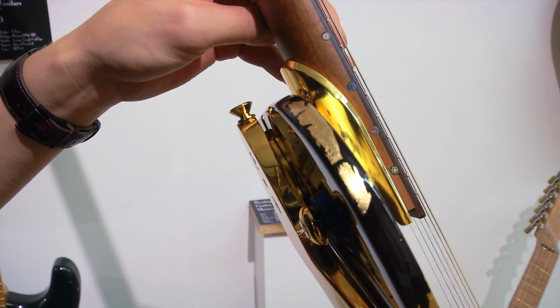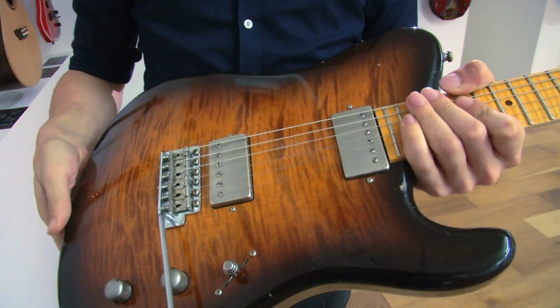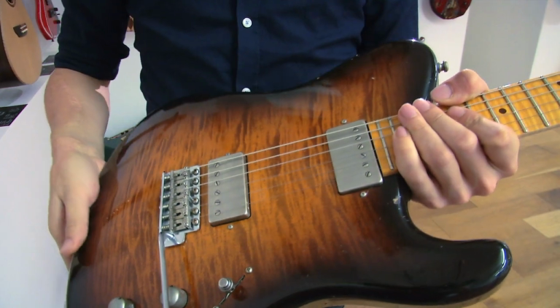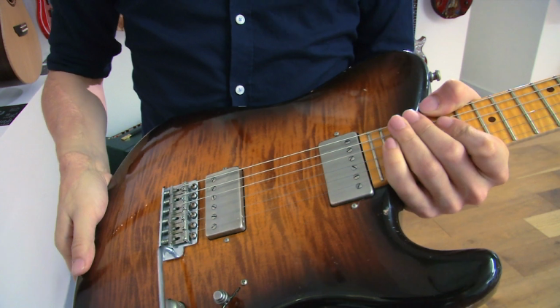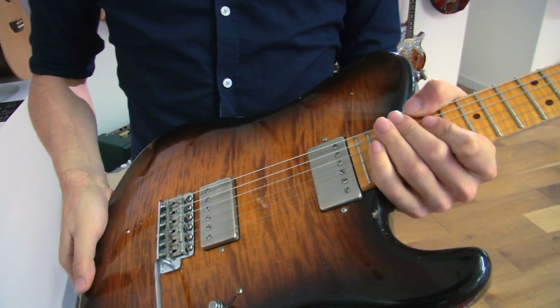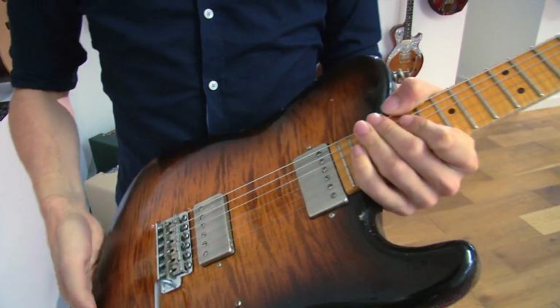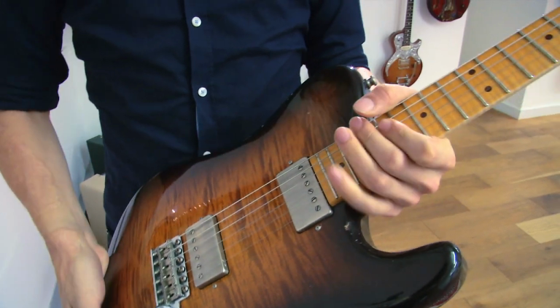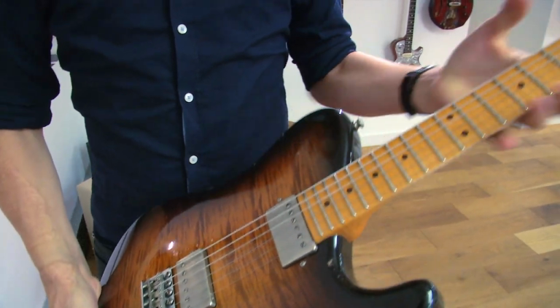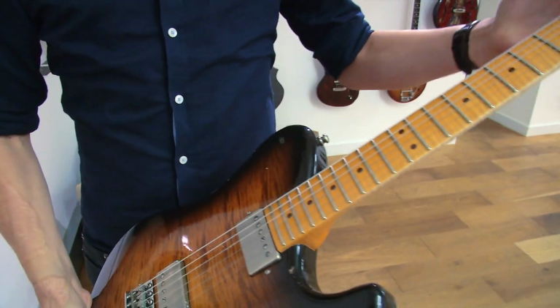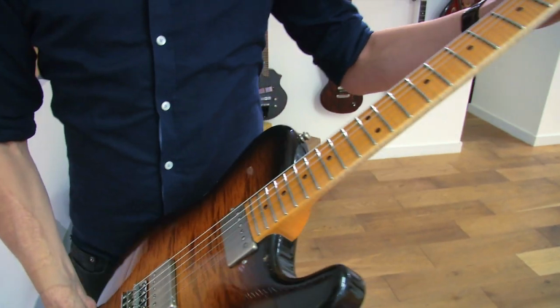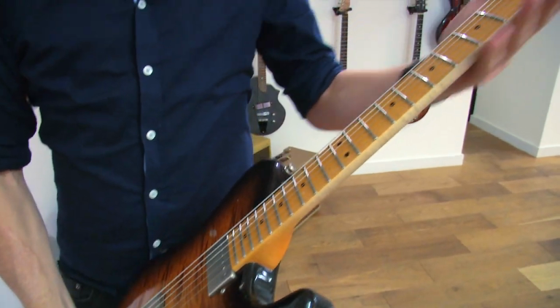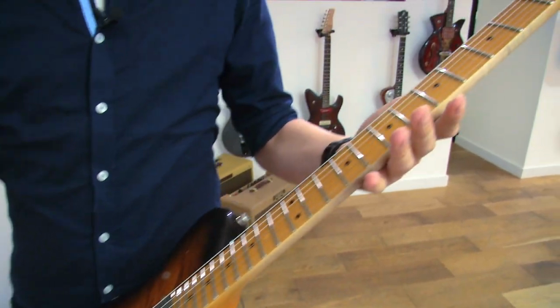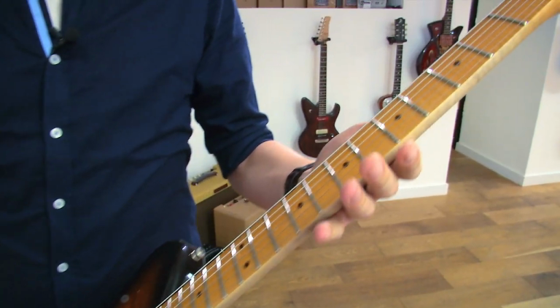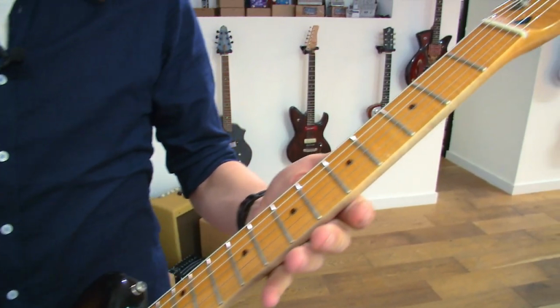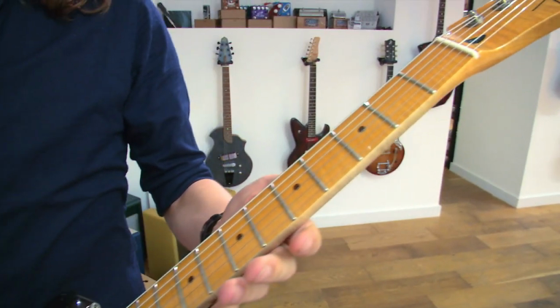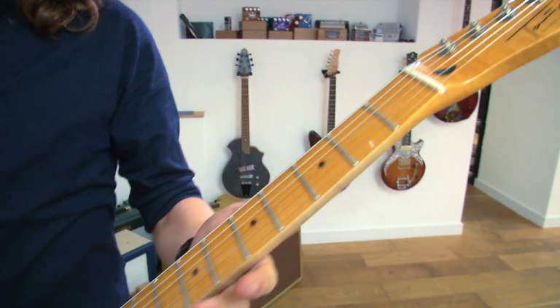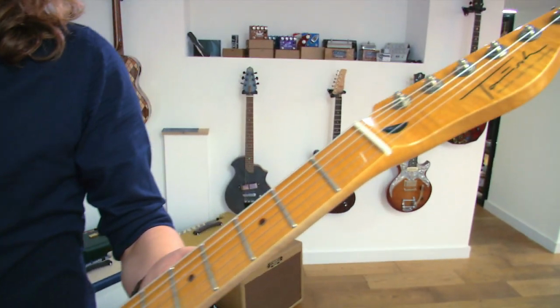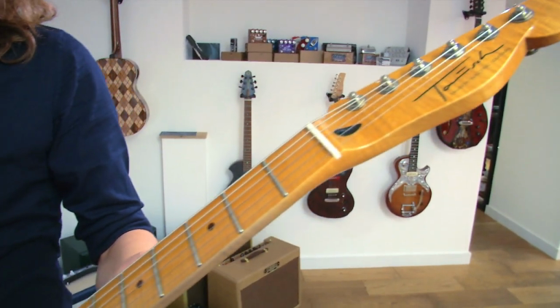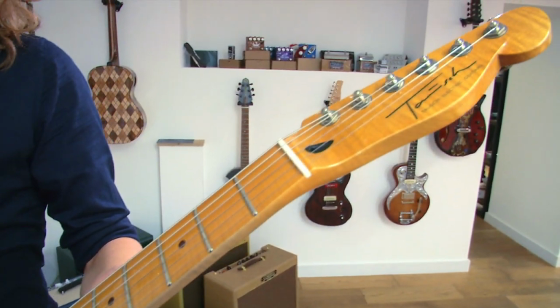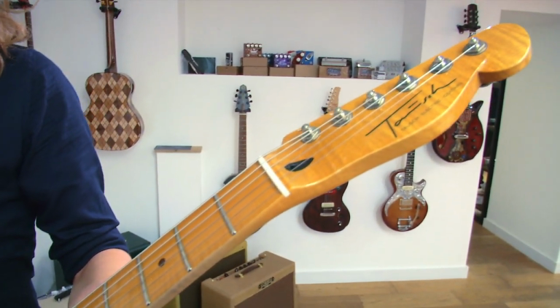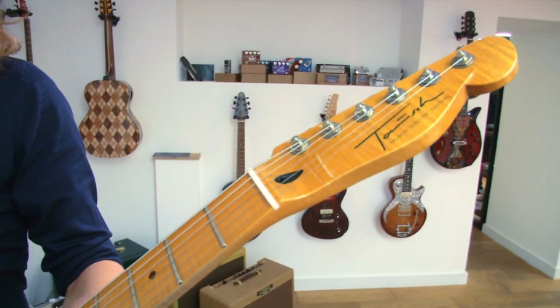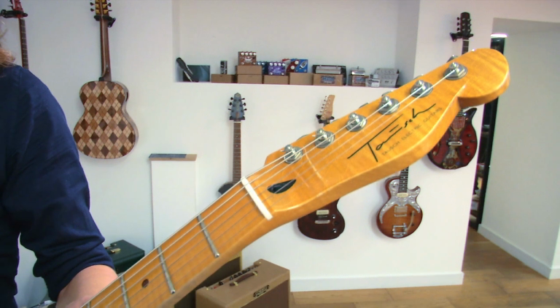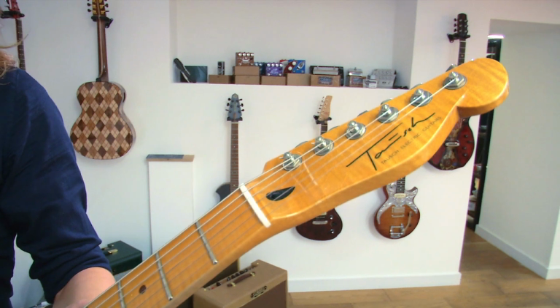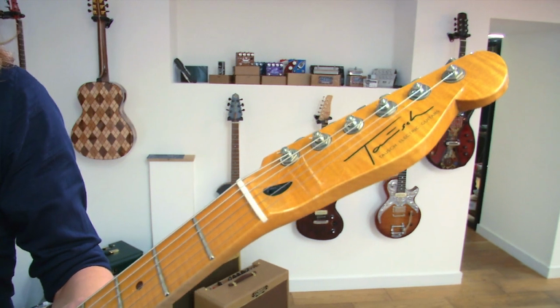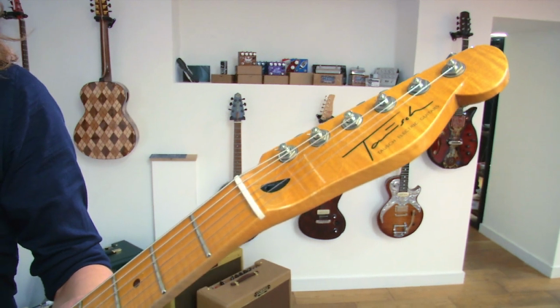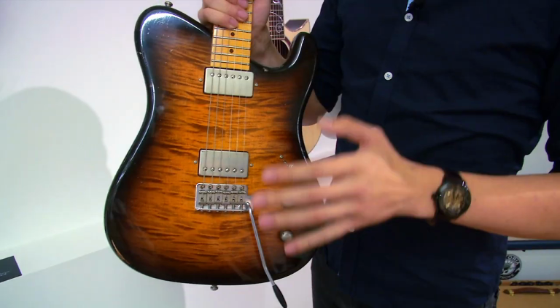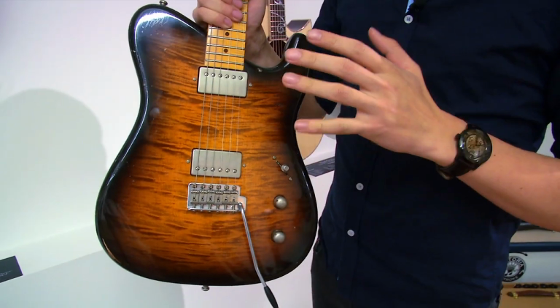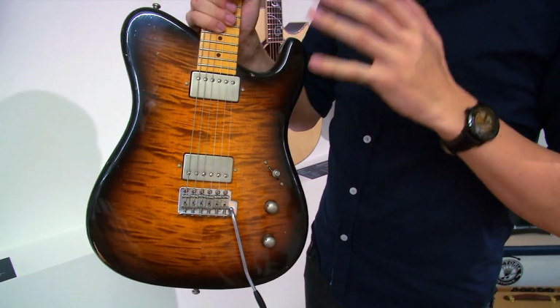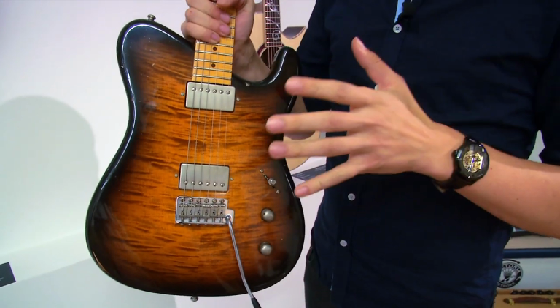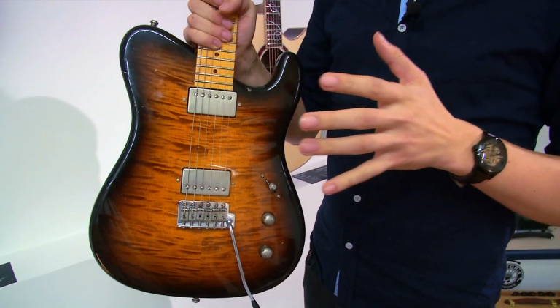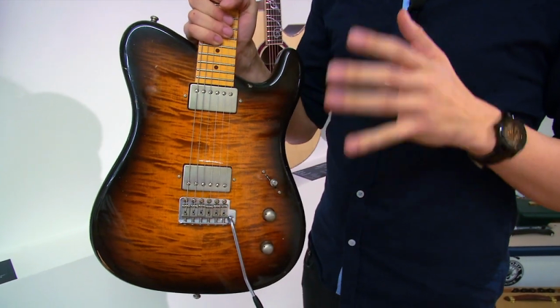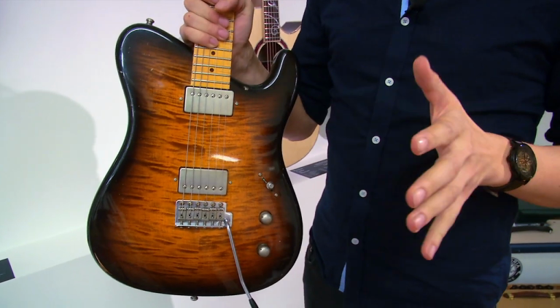This one here is made by Rainer Tausch from Germany. This guitar might just look like a Telecaster to you, but Telecaster it is not.